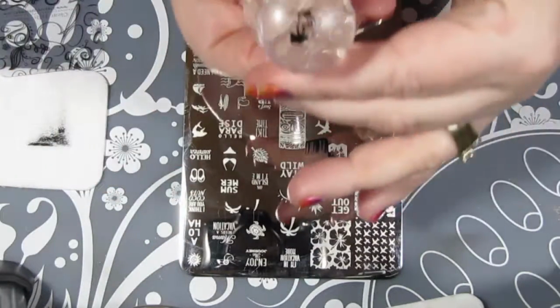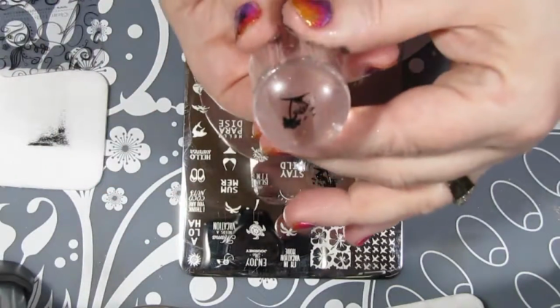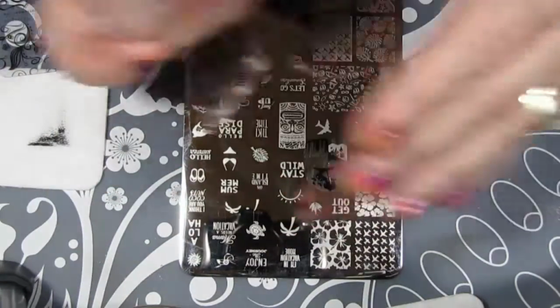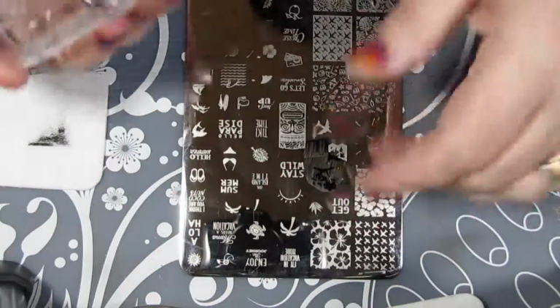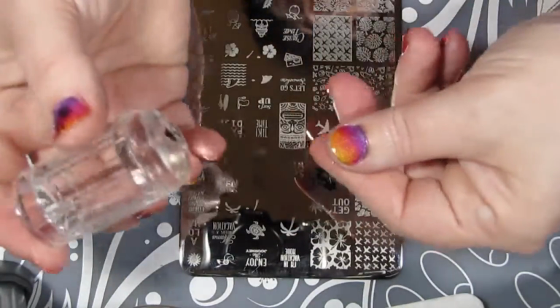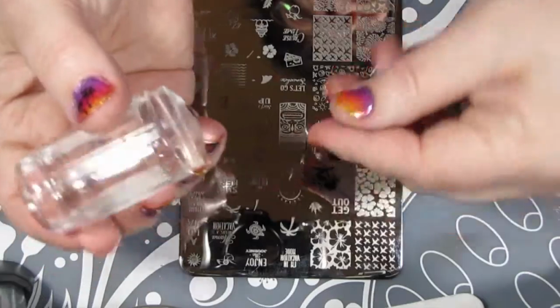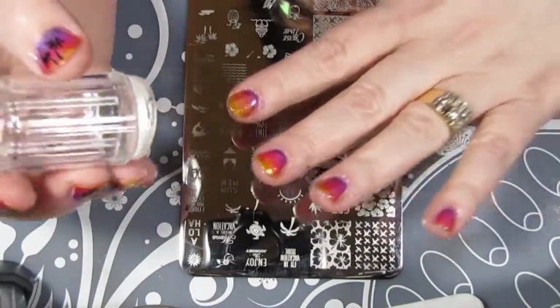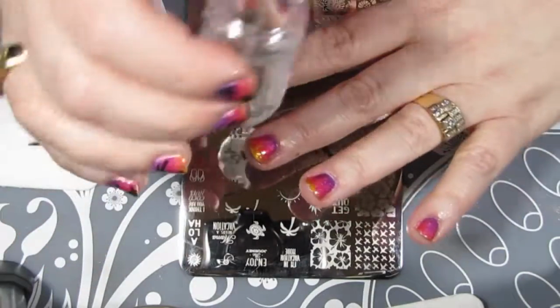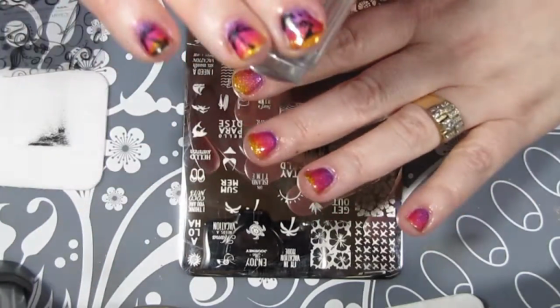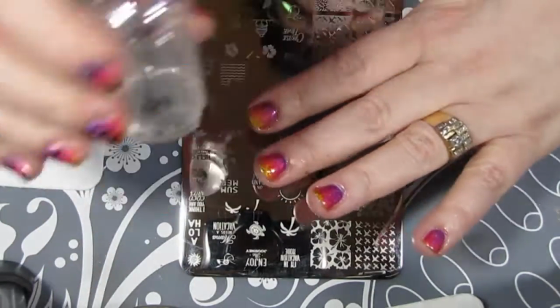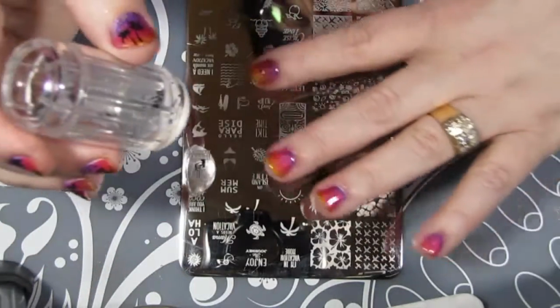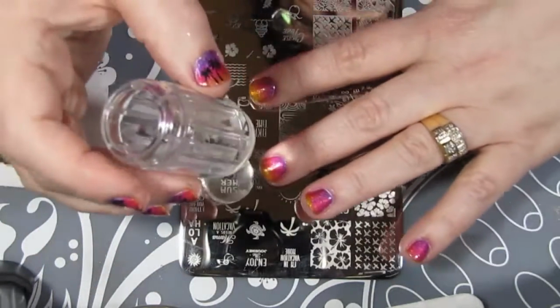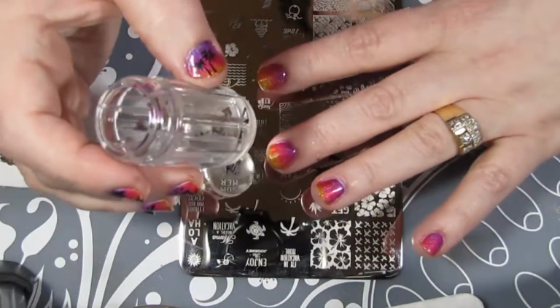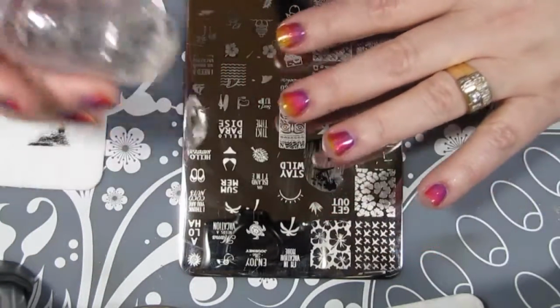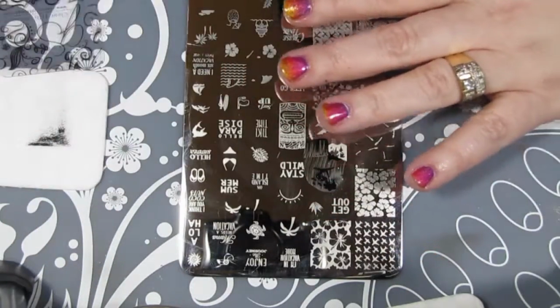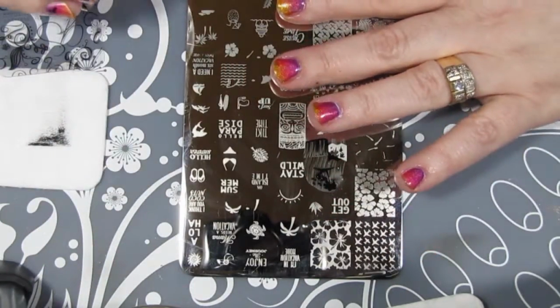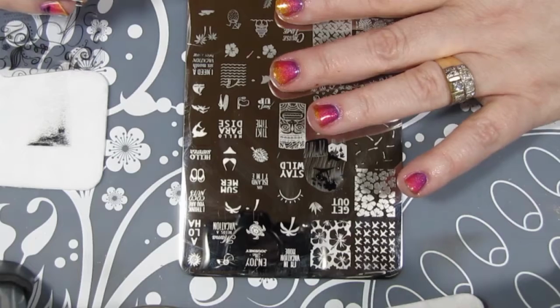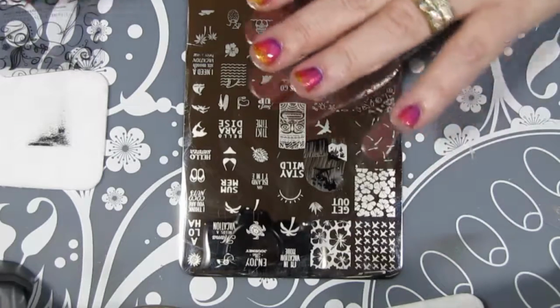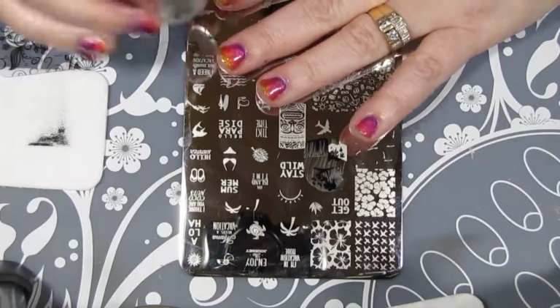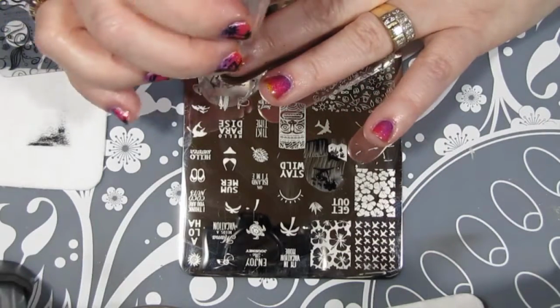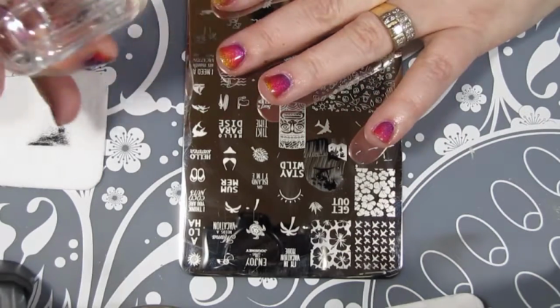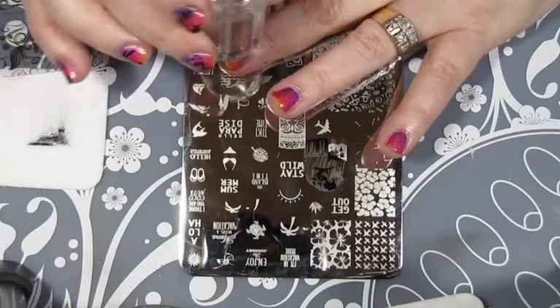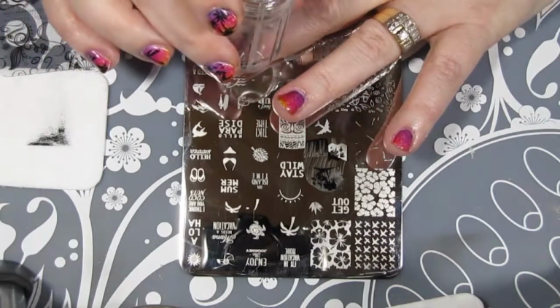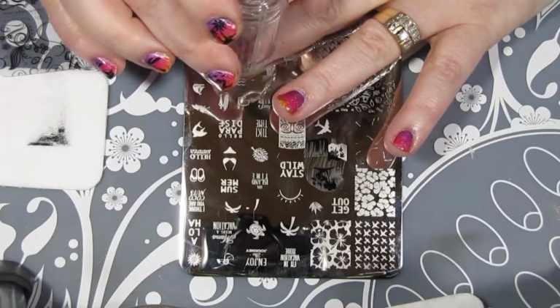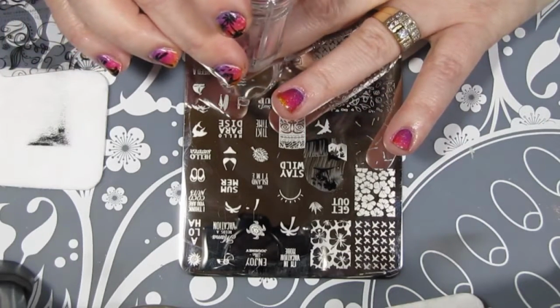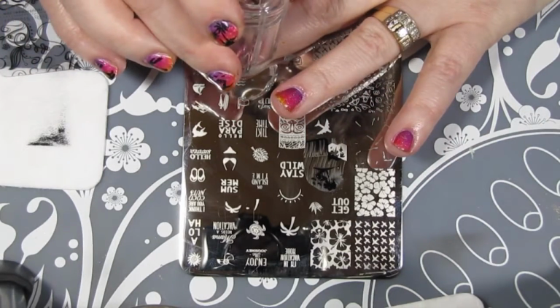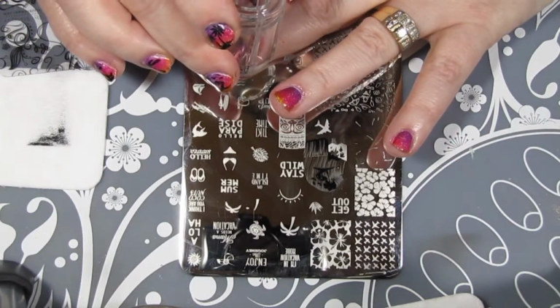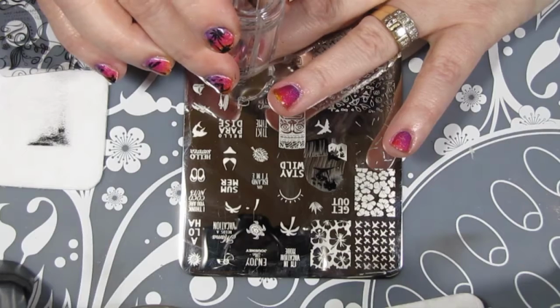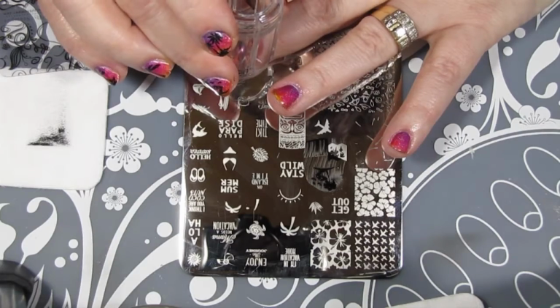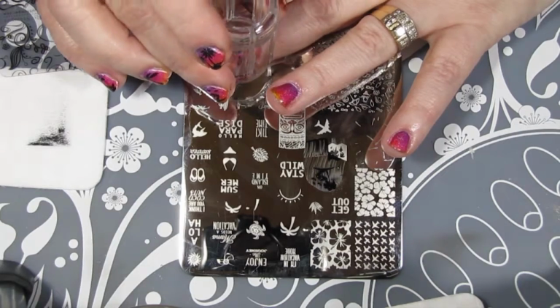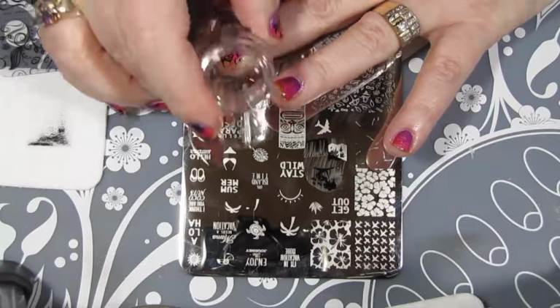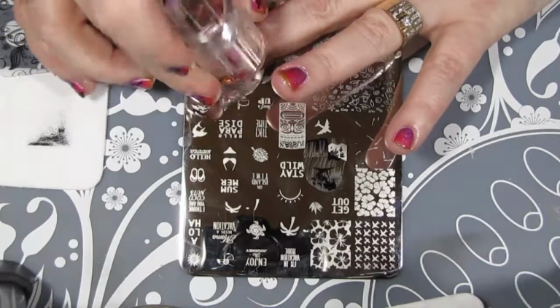I'm not going into too much of a step-by-step tutorial on stamping in this video because this tutorial is already a bit long, but if a how-to stamping tutorial is something you'd like me to film and post, please let me know in the comments section.